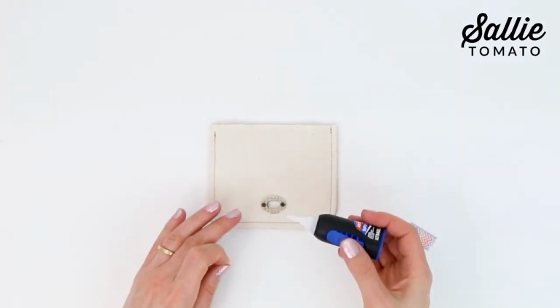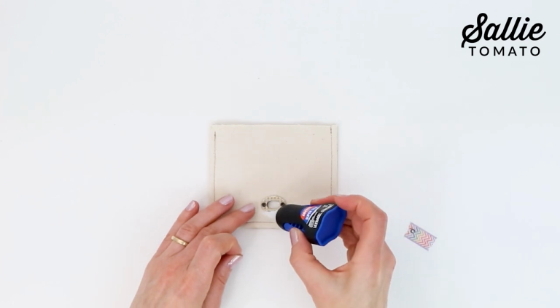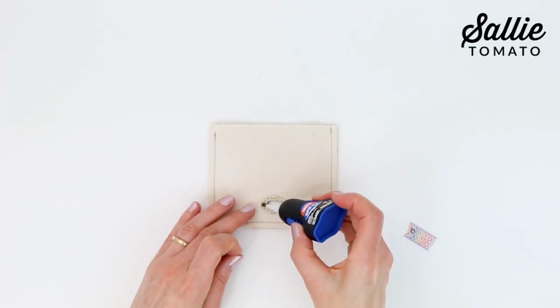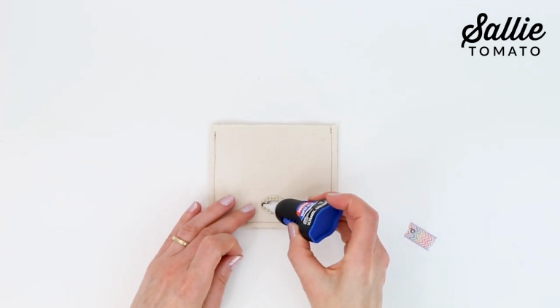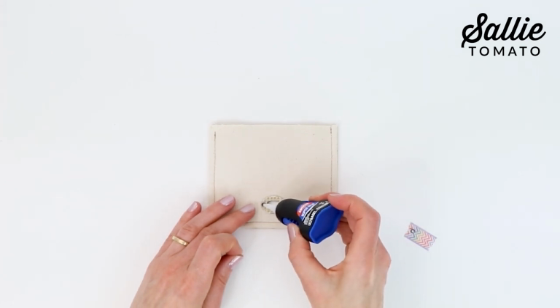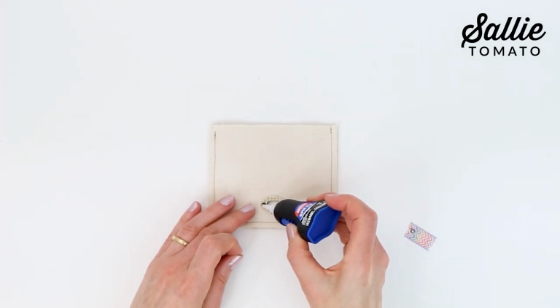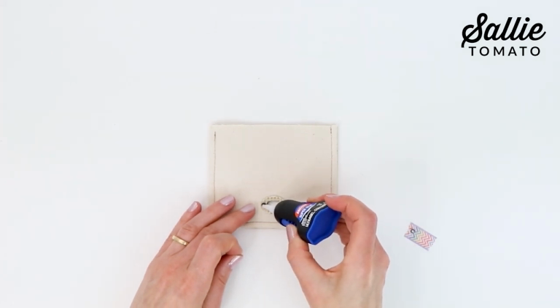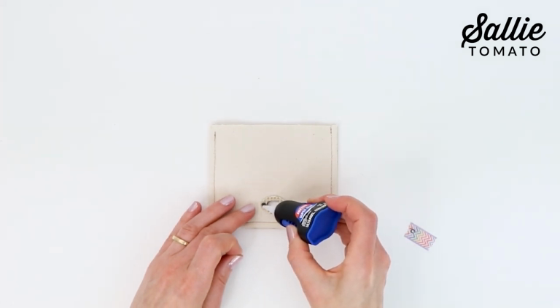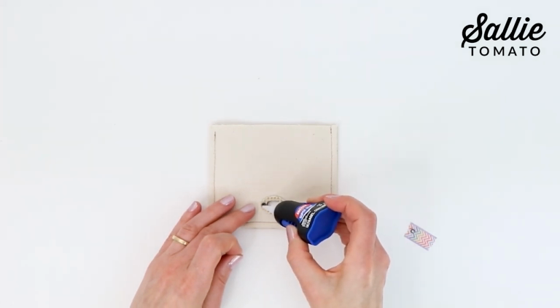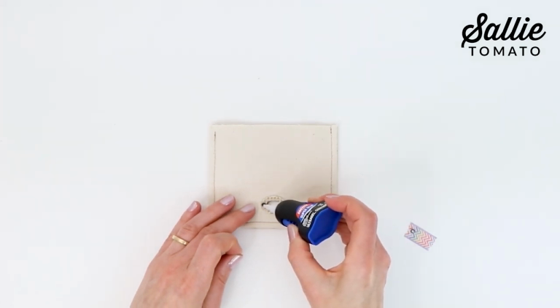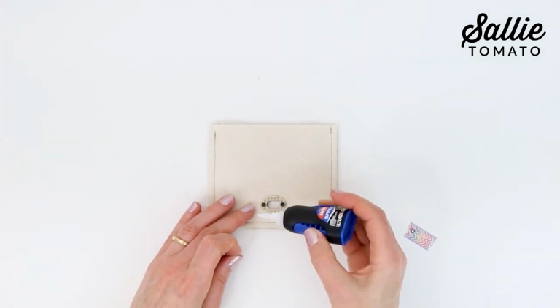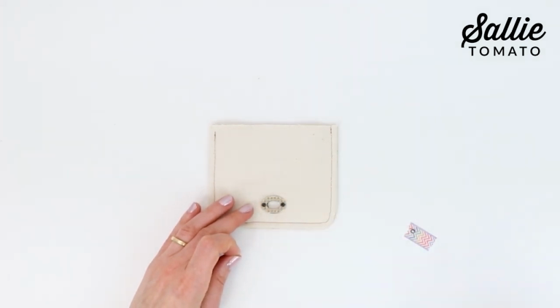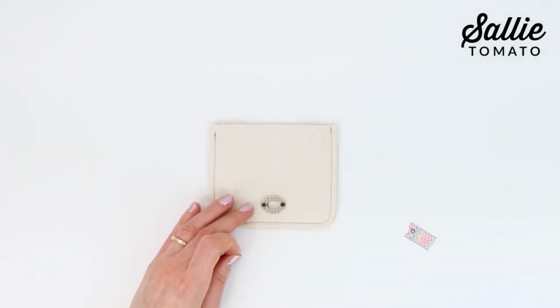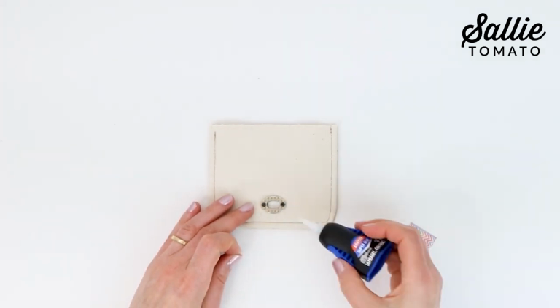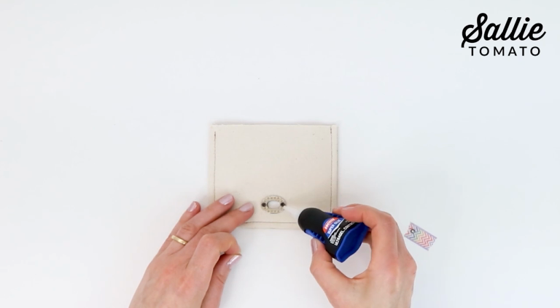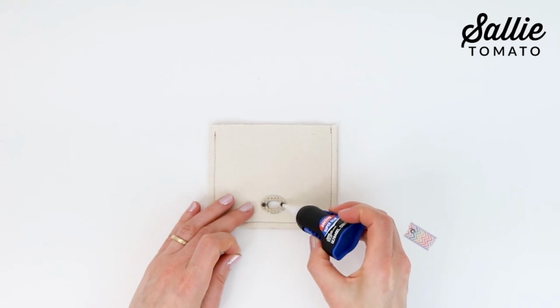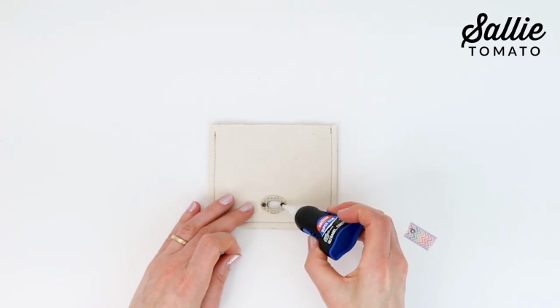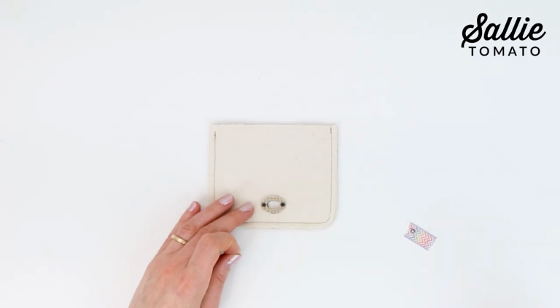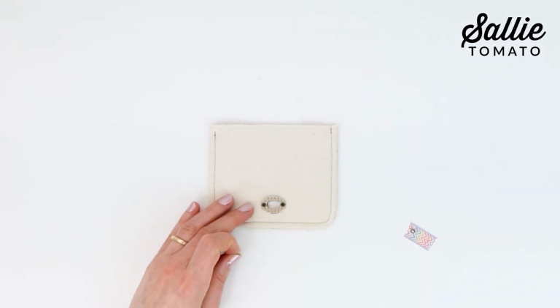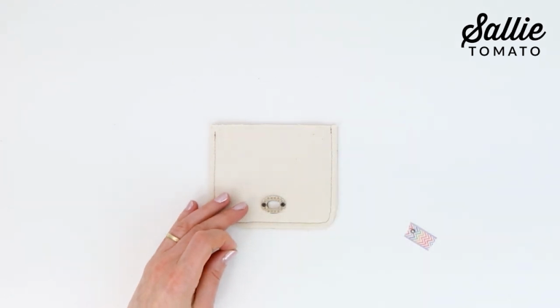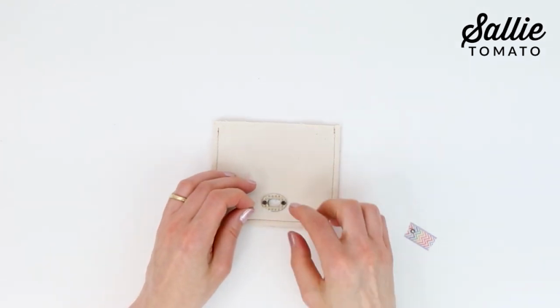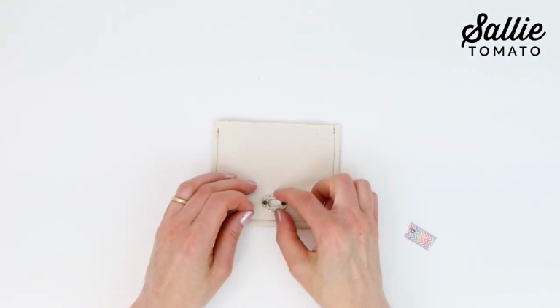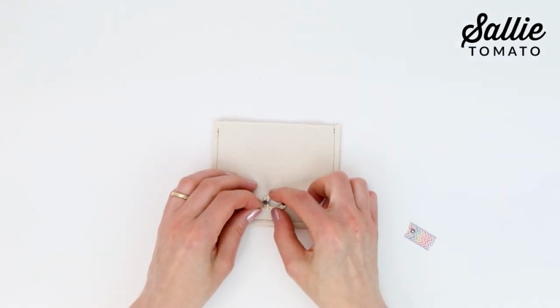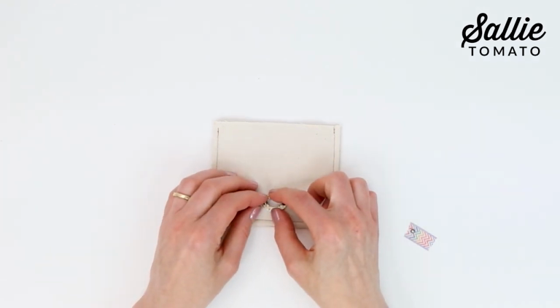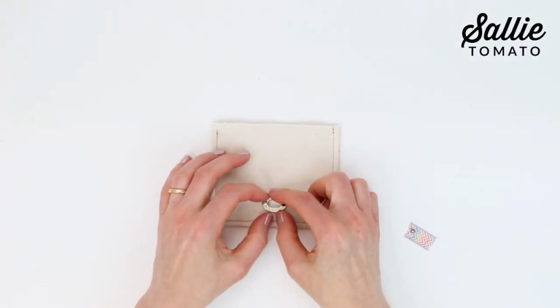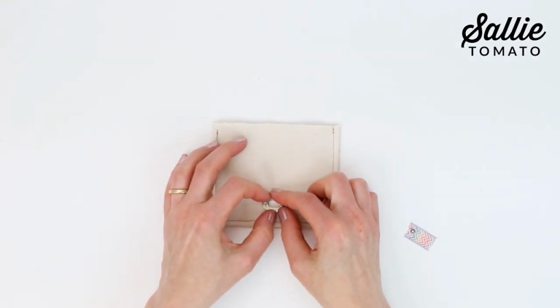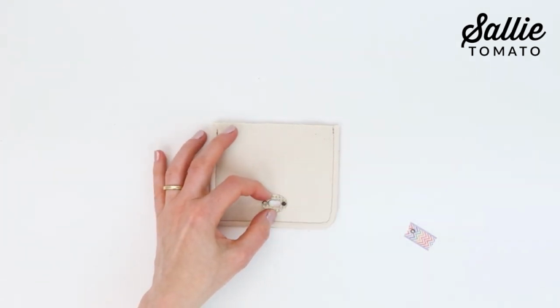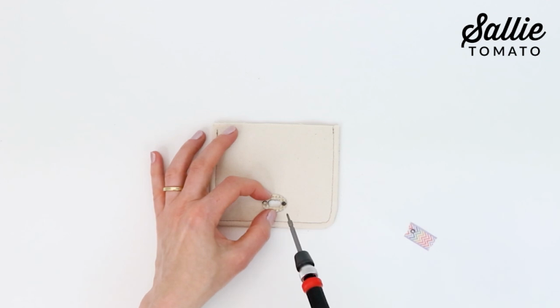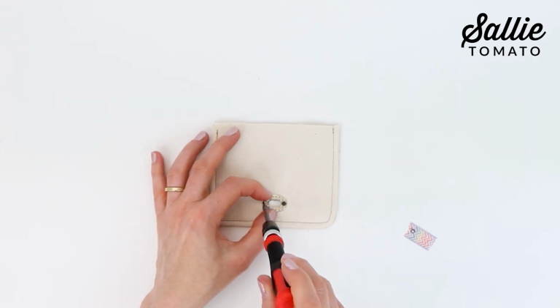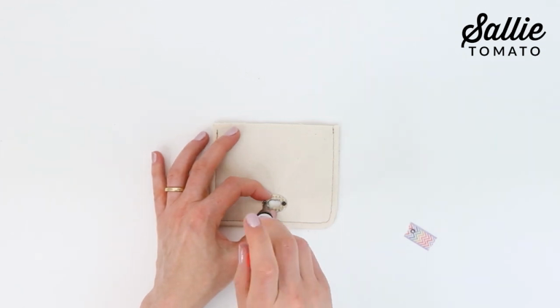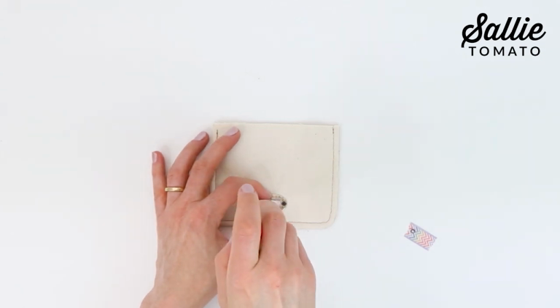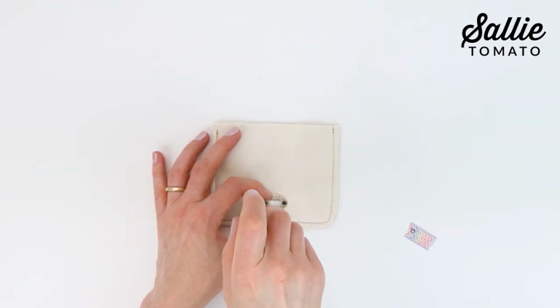To really secure those tiny screws, add a little drop of Loctite before the screw is completely inserted. If you have an extra screw left over, keep it just in case you need to replace one in the future.